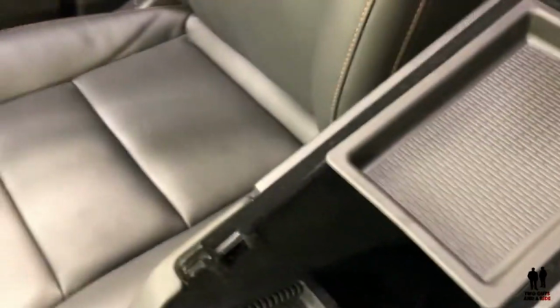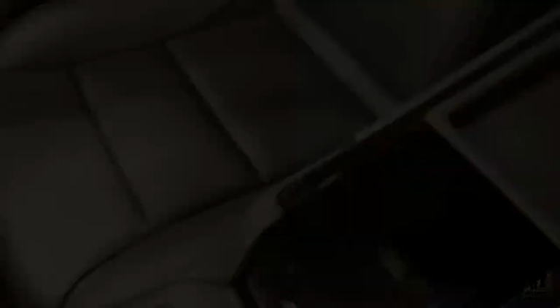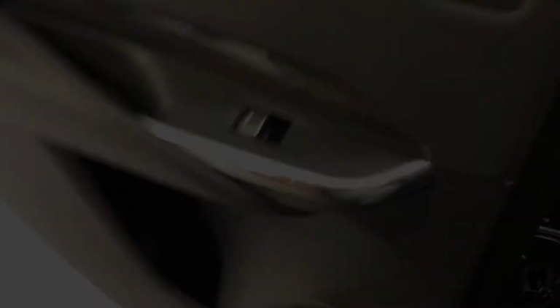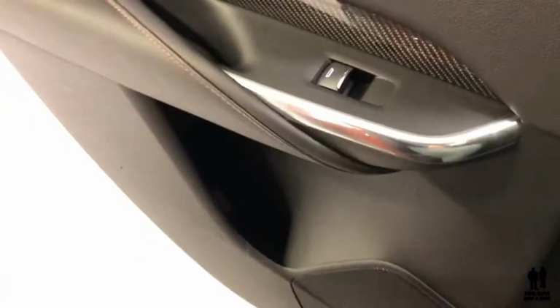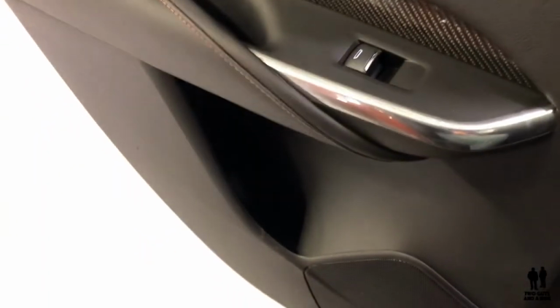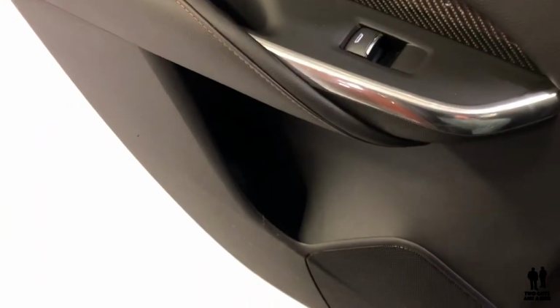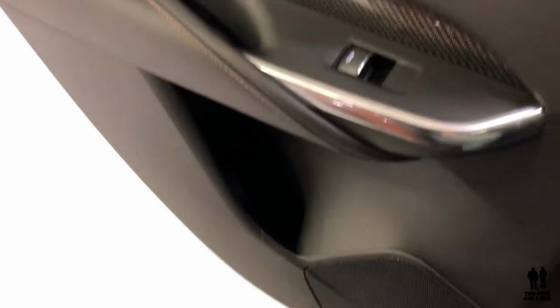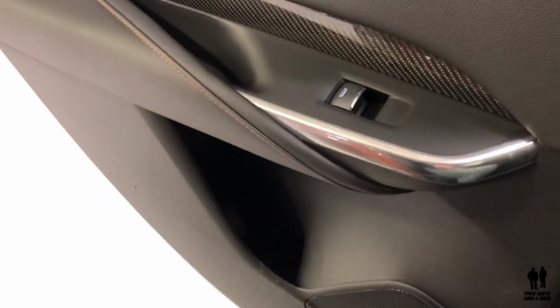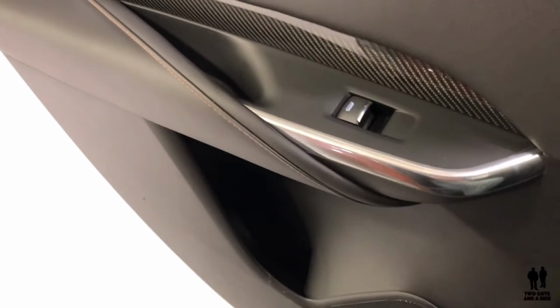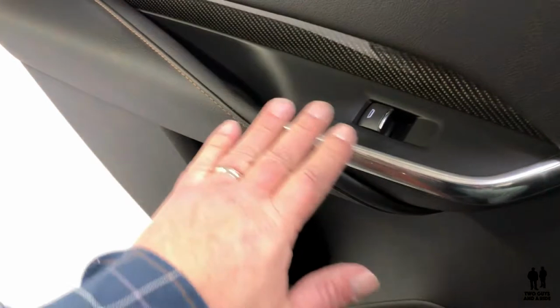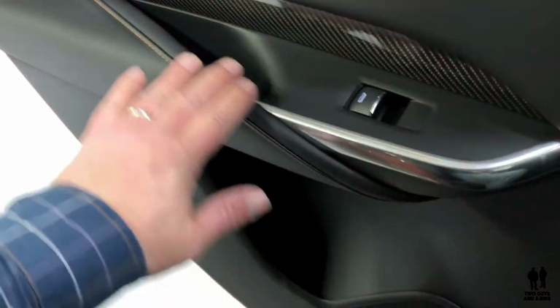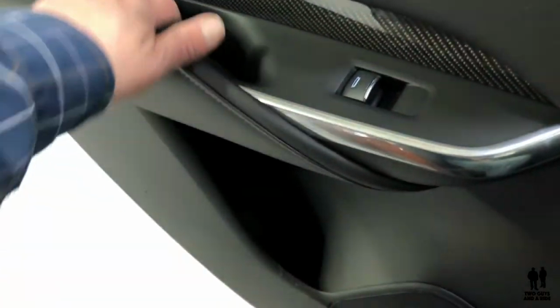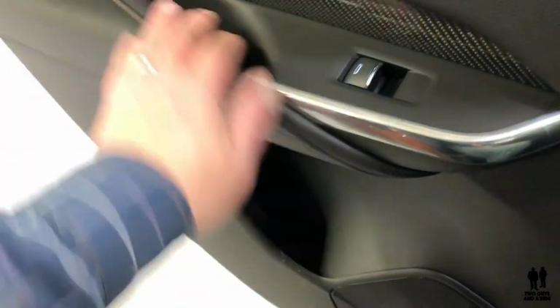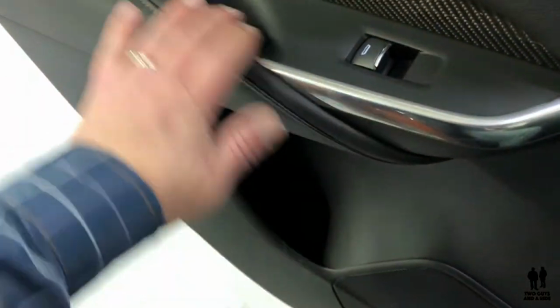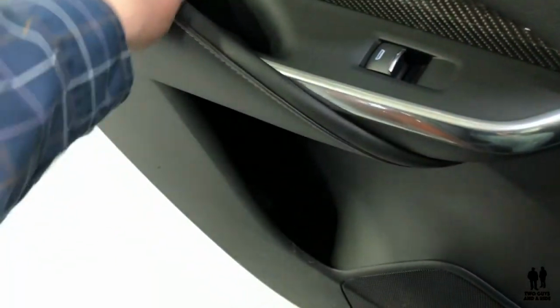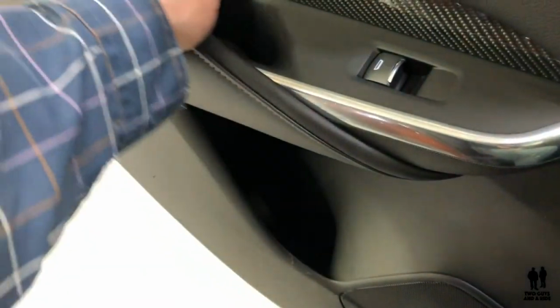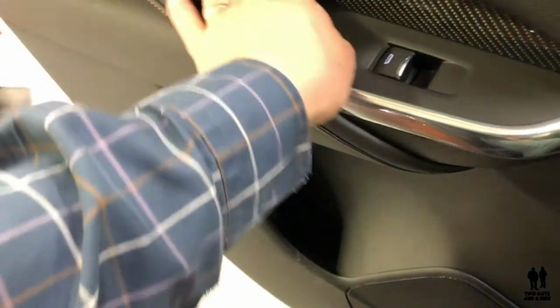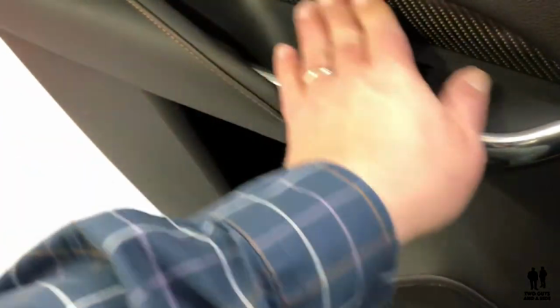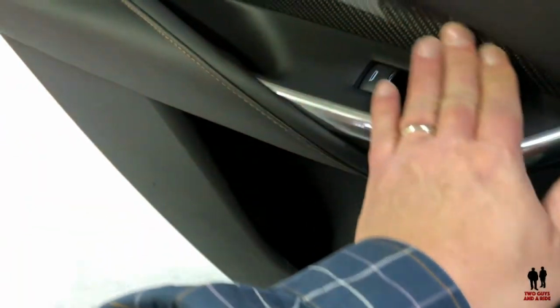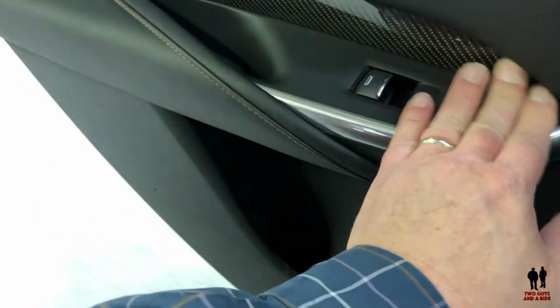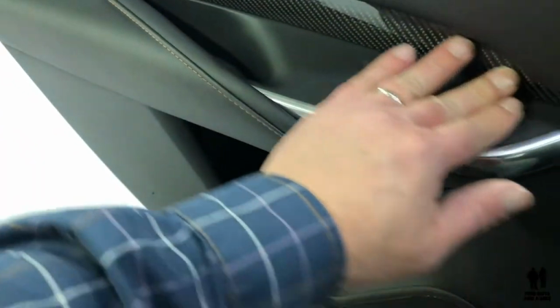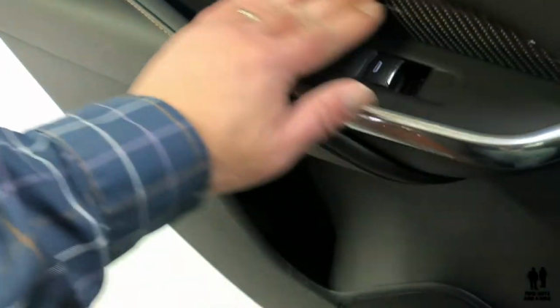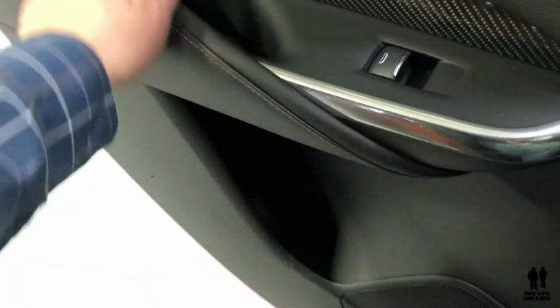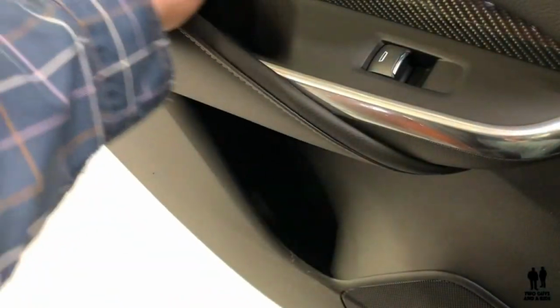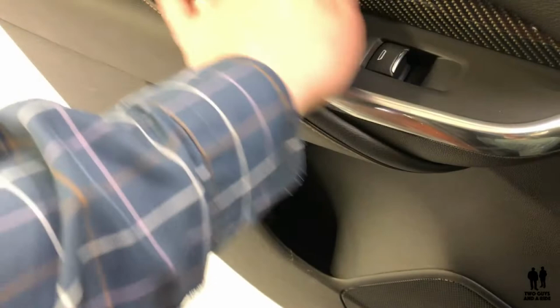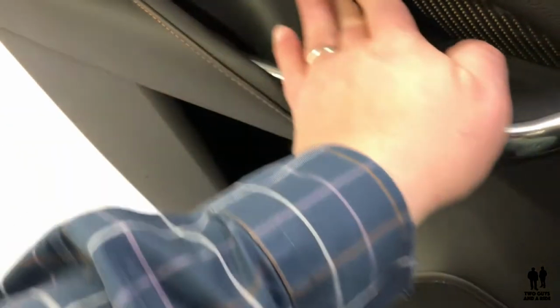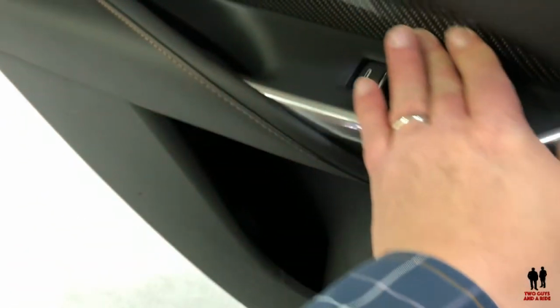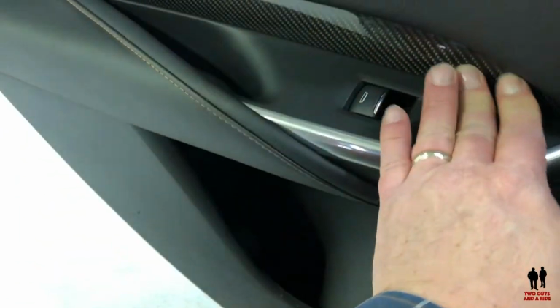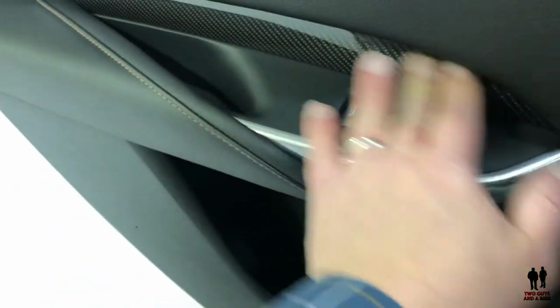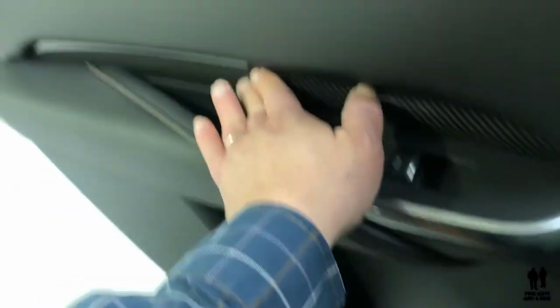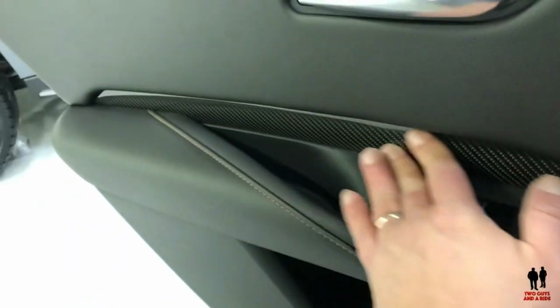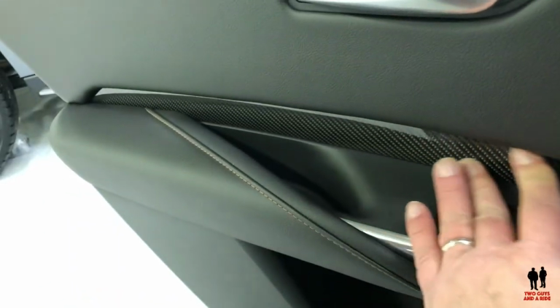Here's the back door — same design as the front door with that little wraparound. Both front and back doors have this little carbon fiber trim piece right in here.